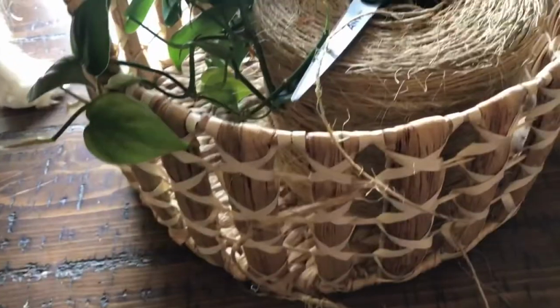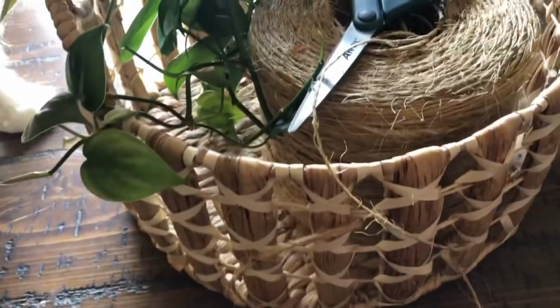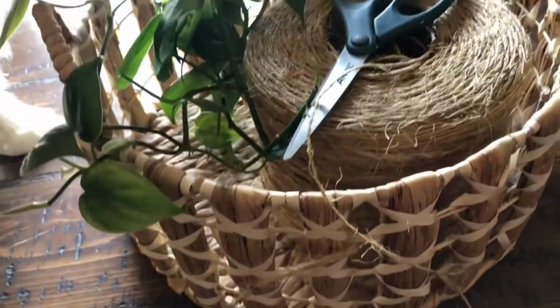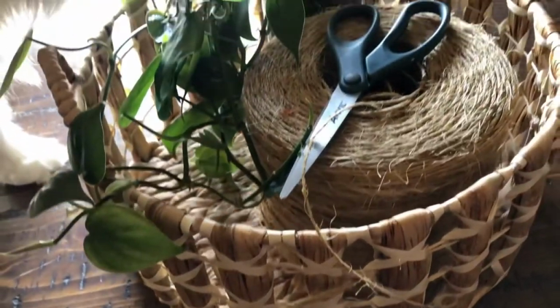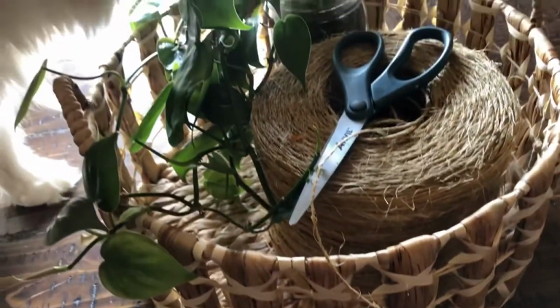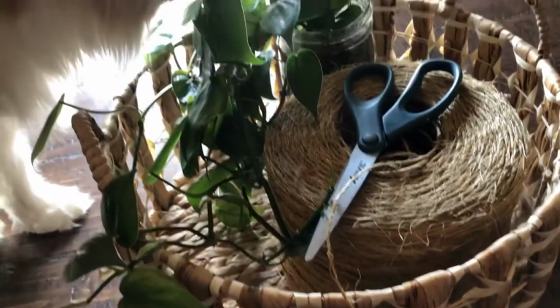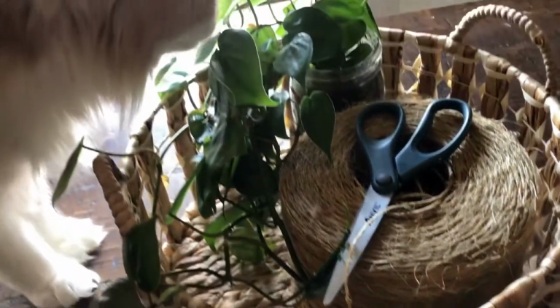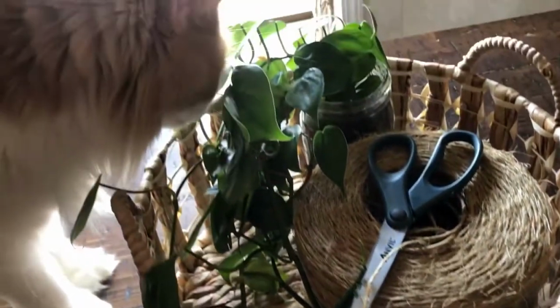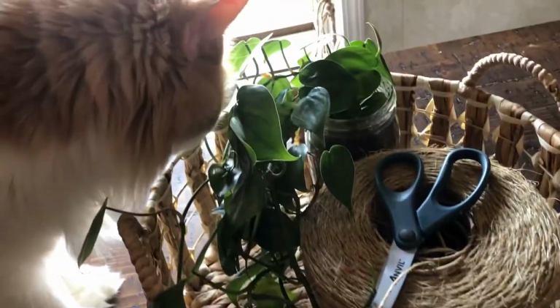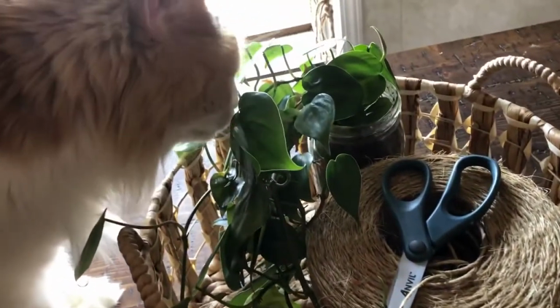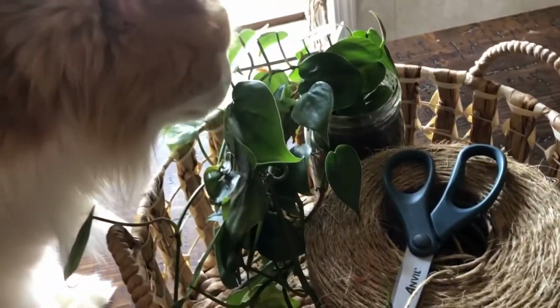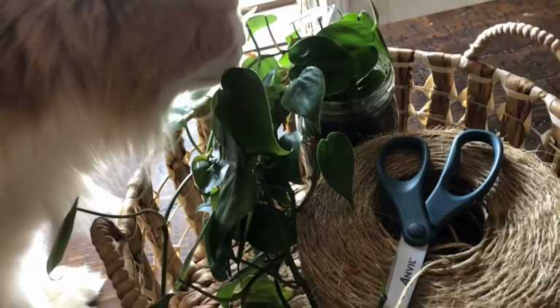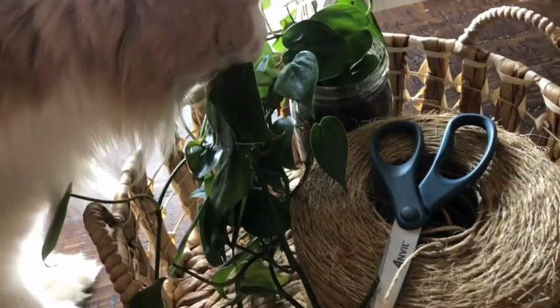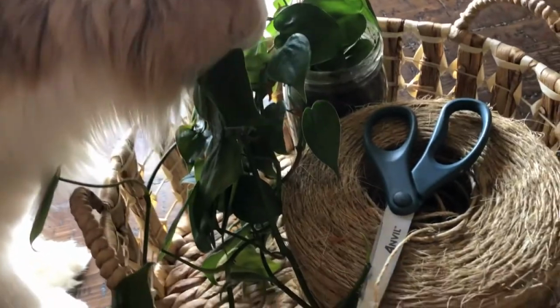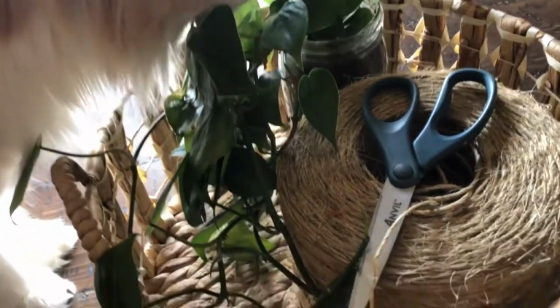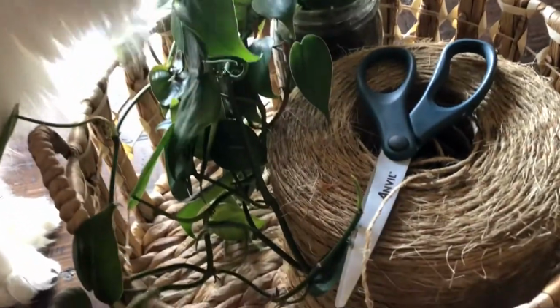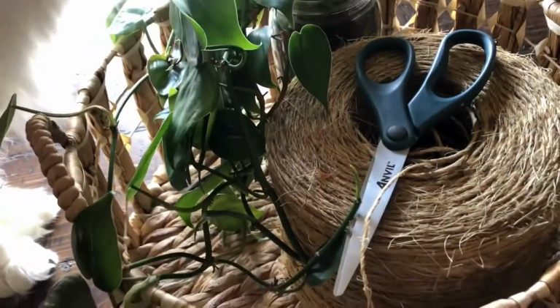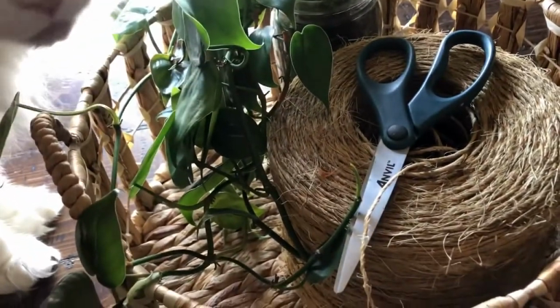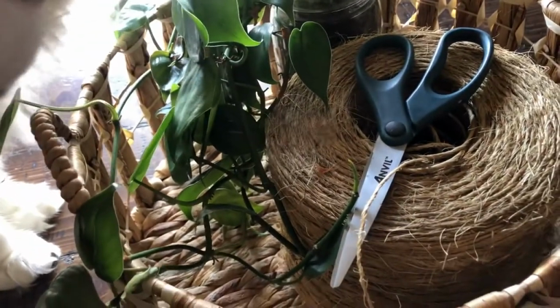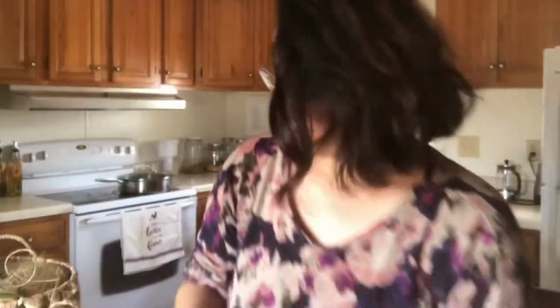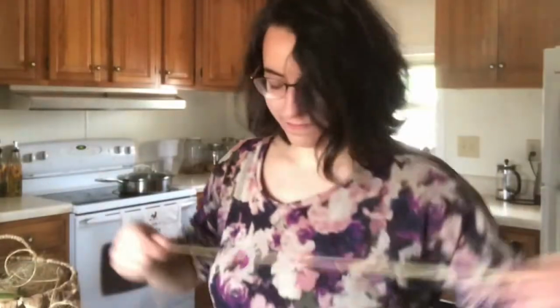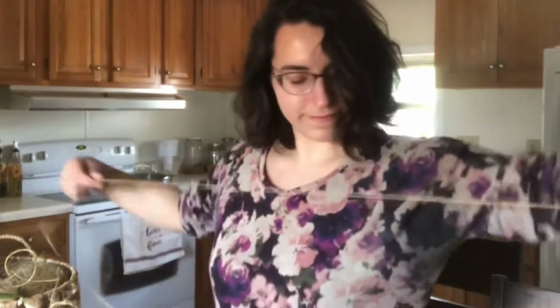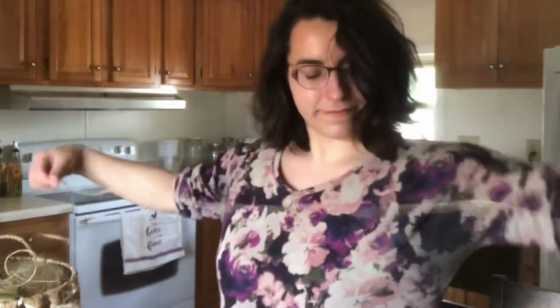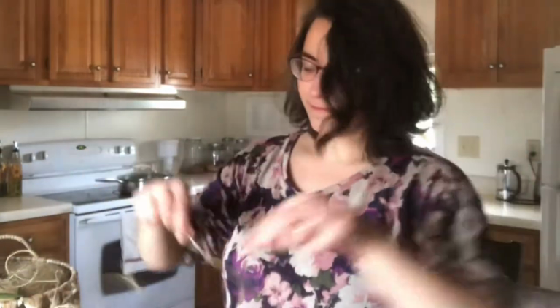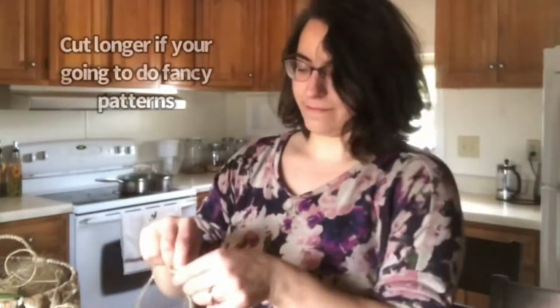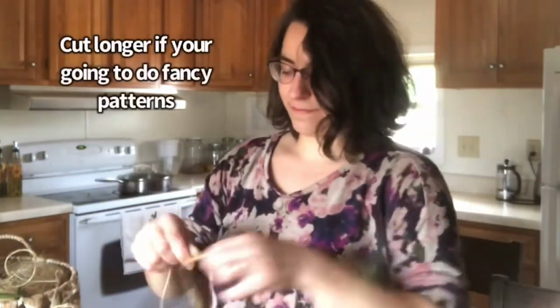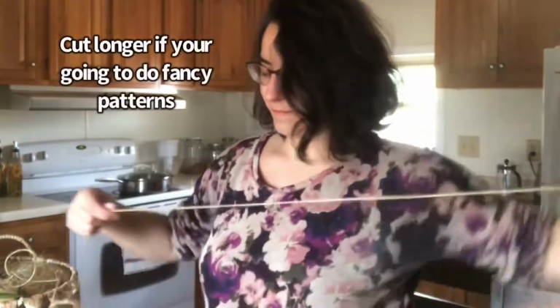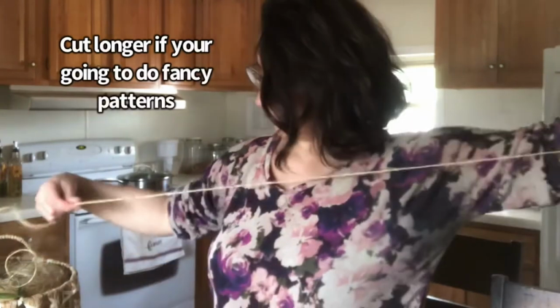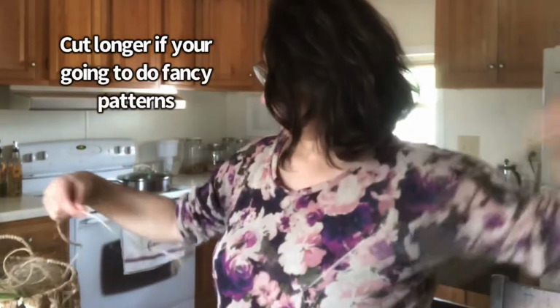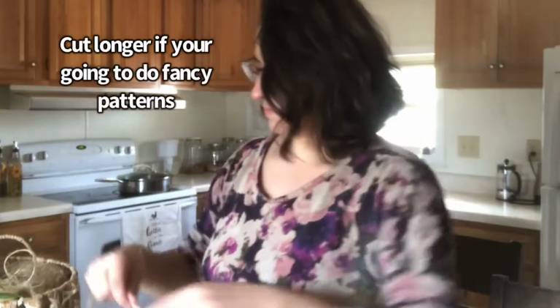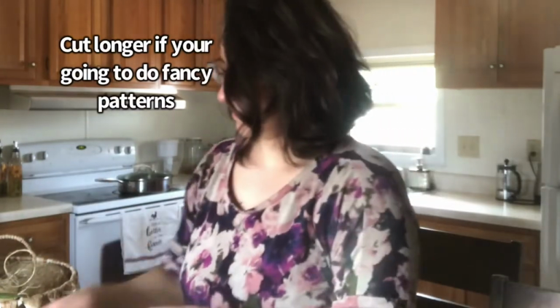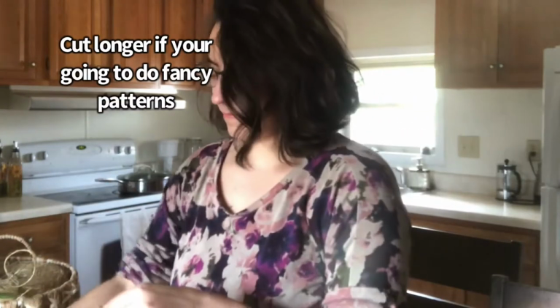You're going to need a plant with a pot, a scissor, and then some twine. I'm just making a basic macrame with eight strands.